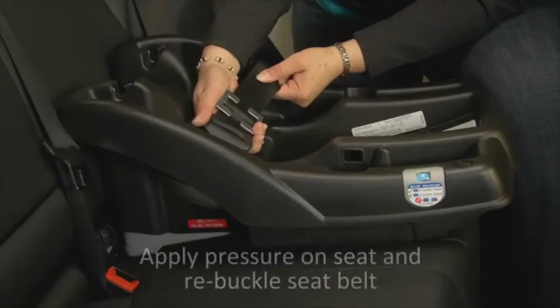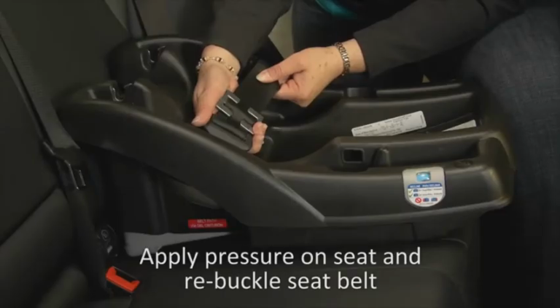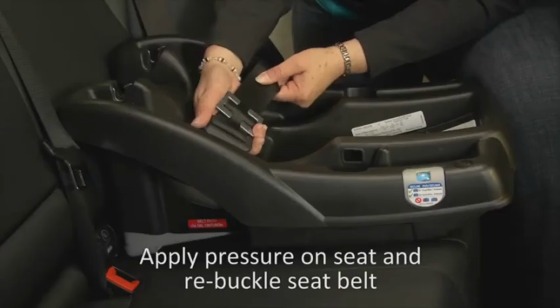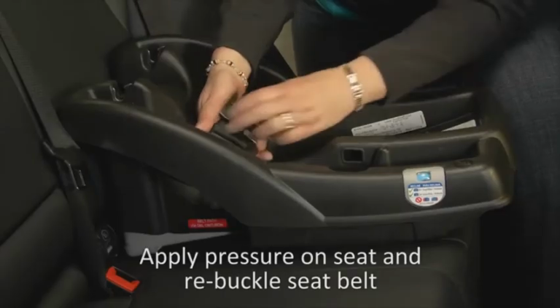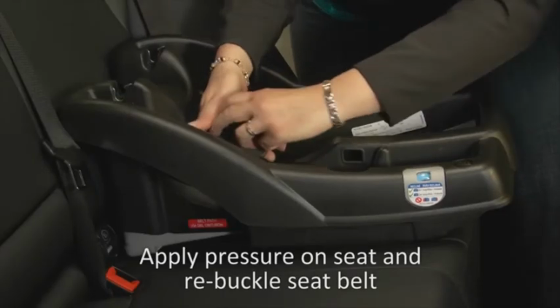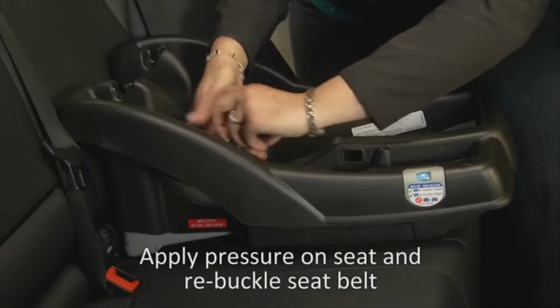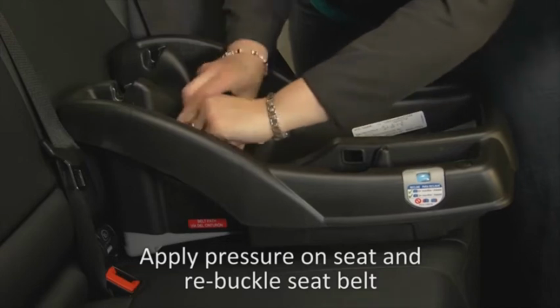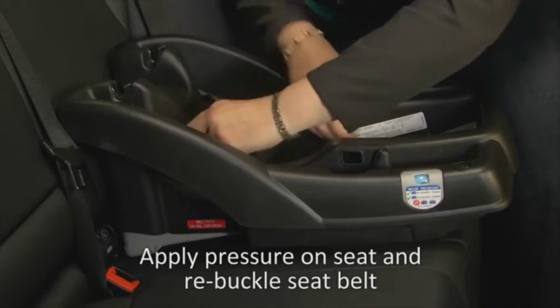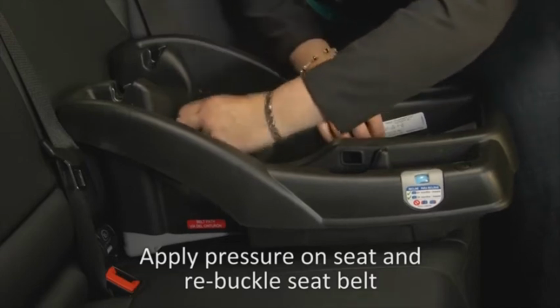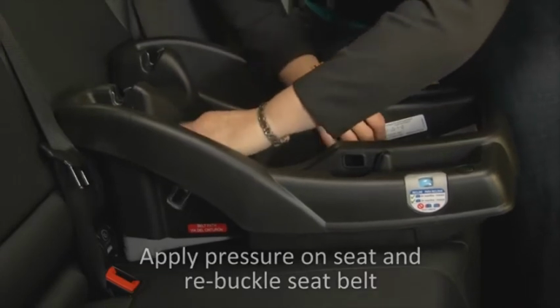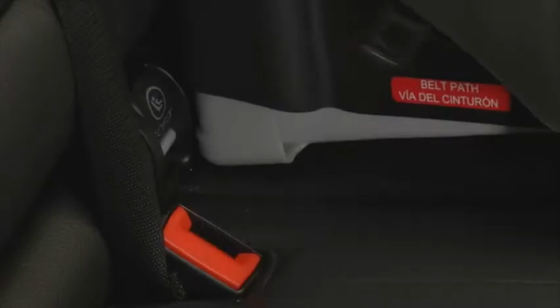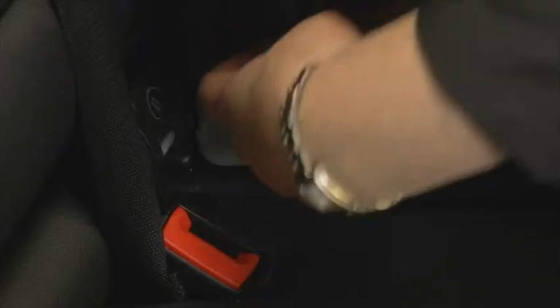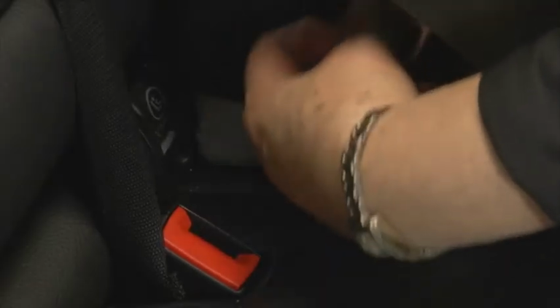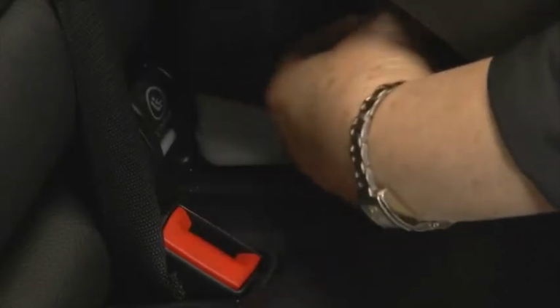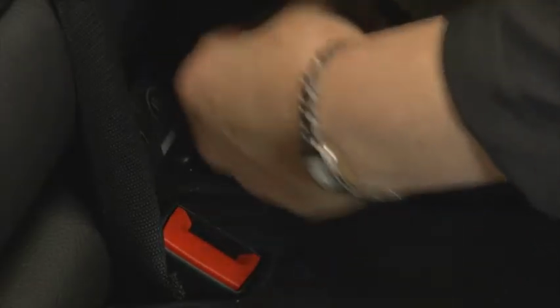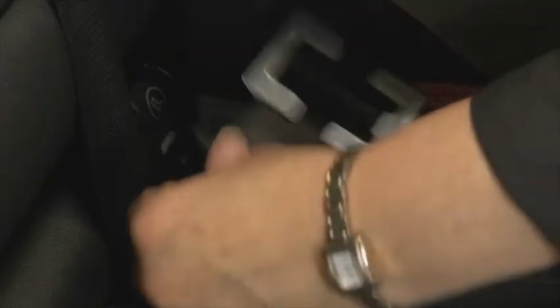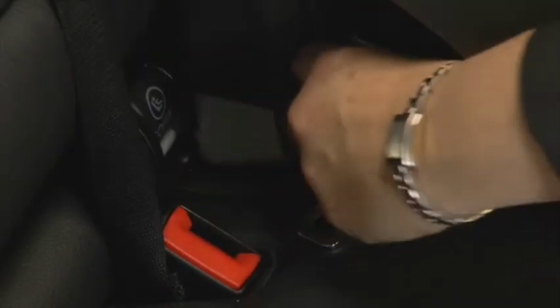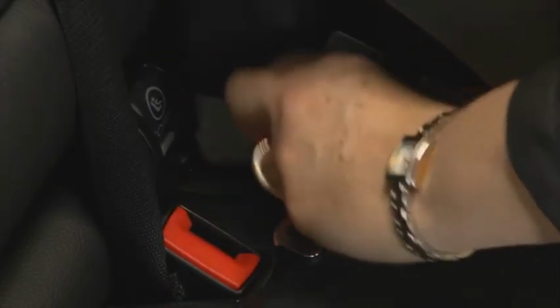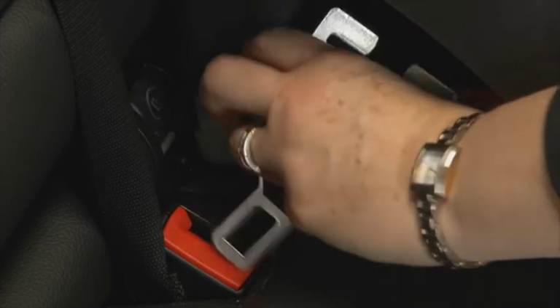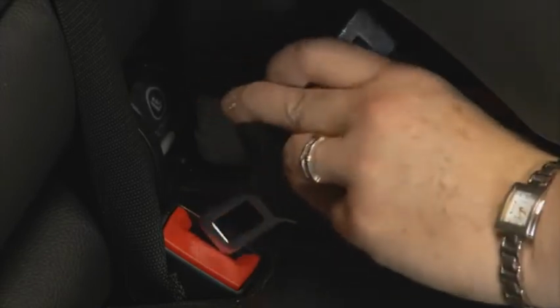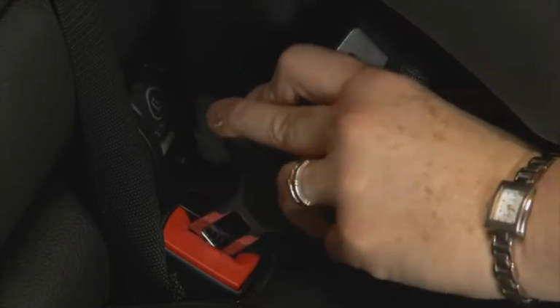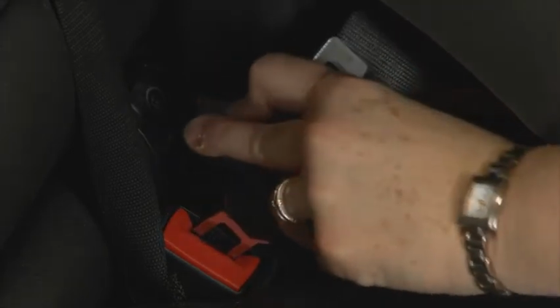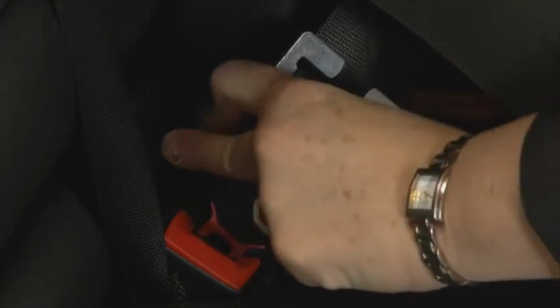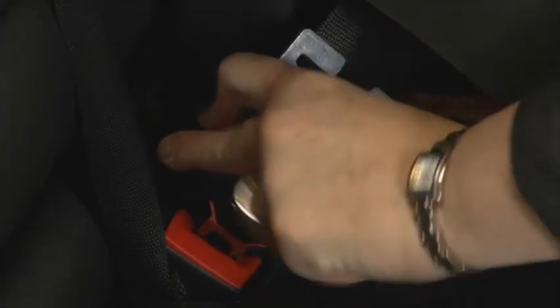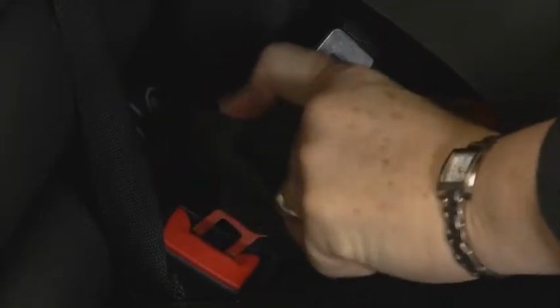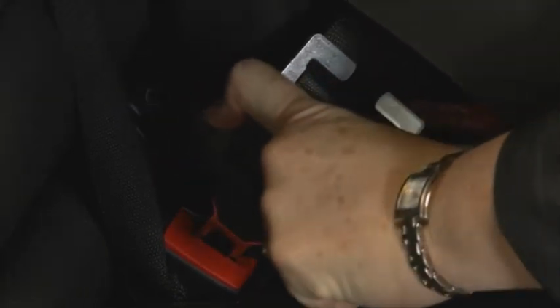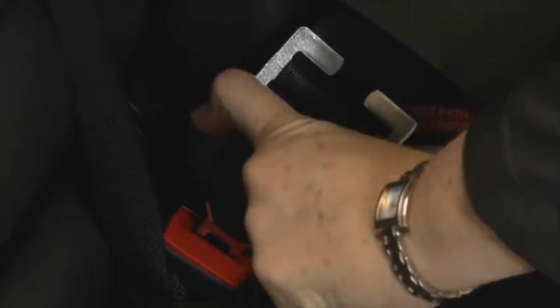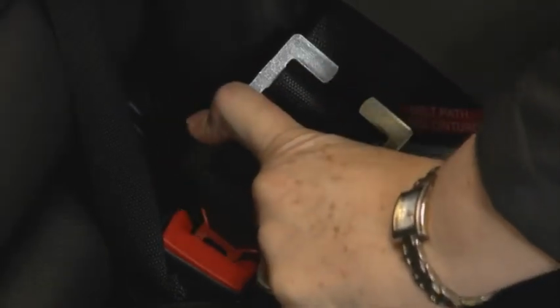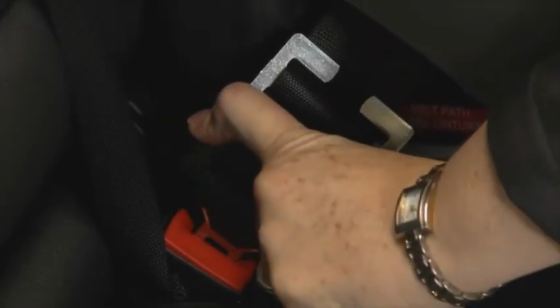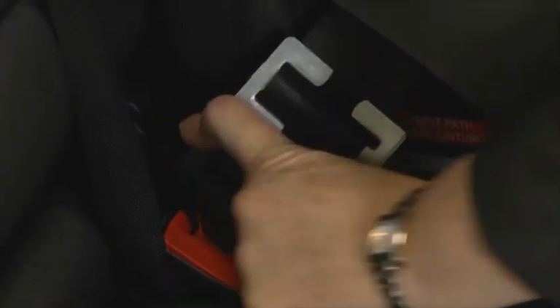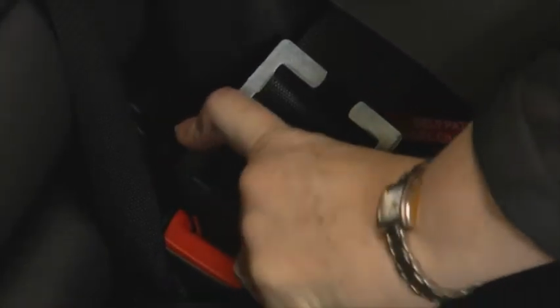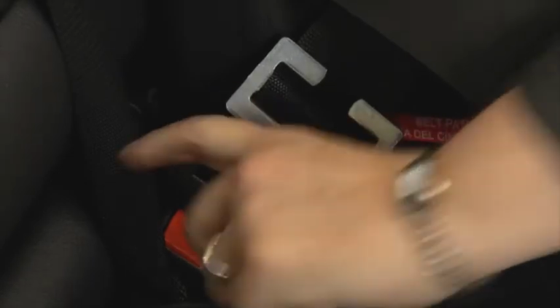Now apply pressure on the seat and re-buckle the seat belt. It may be hard to re-buckle because the lap part of the seat belt — the part that goes through the car seat — is locked tight at a fixed length.